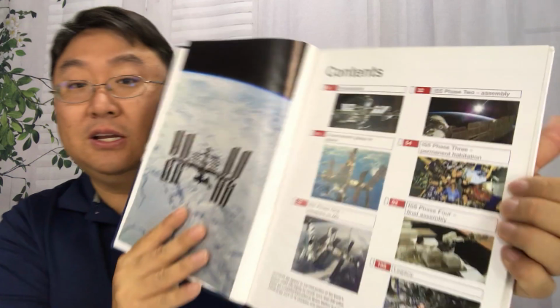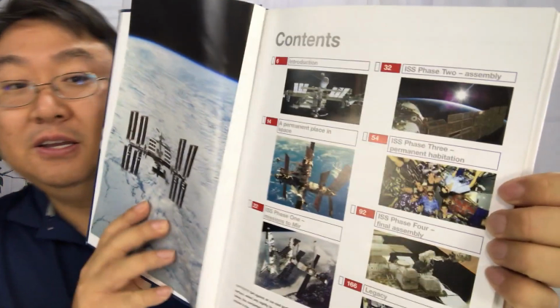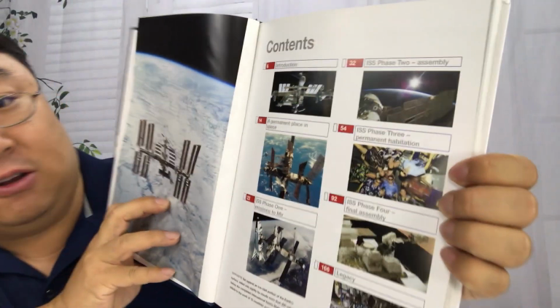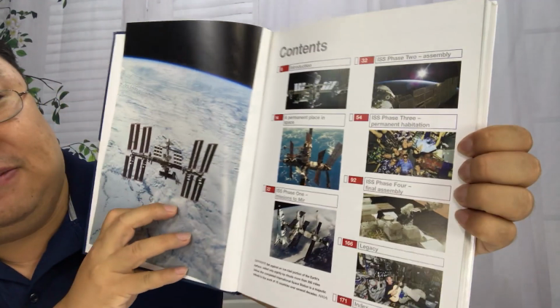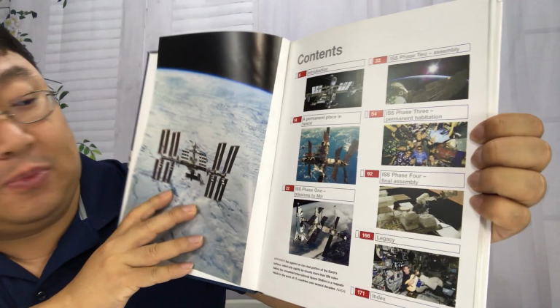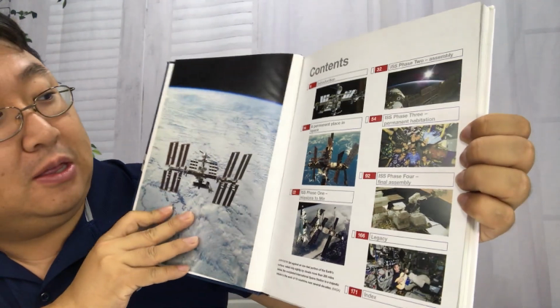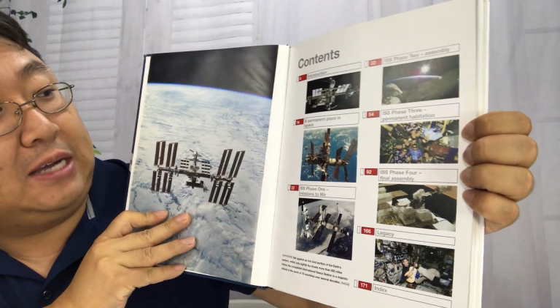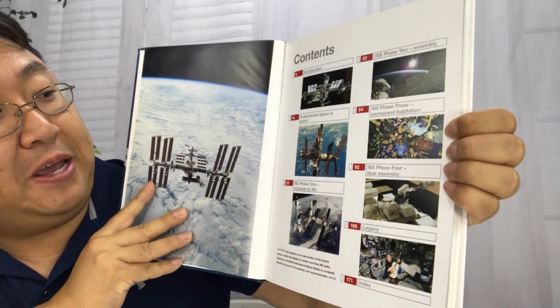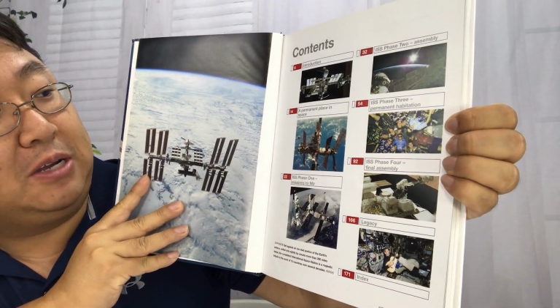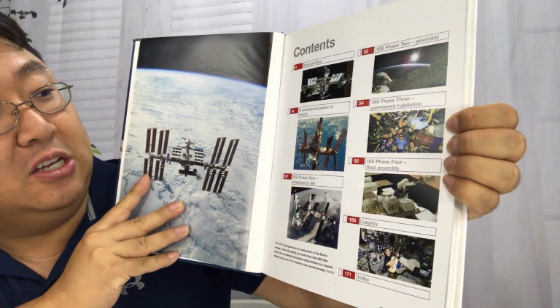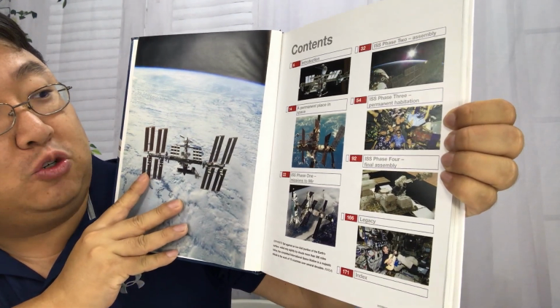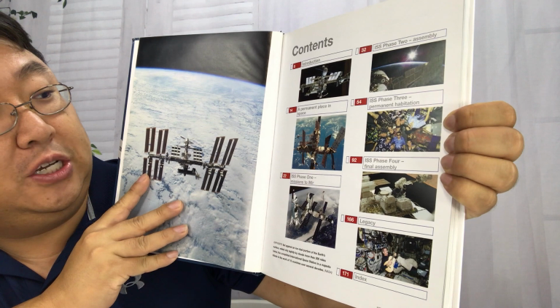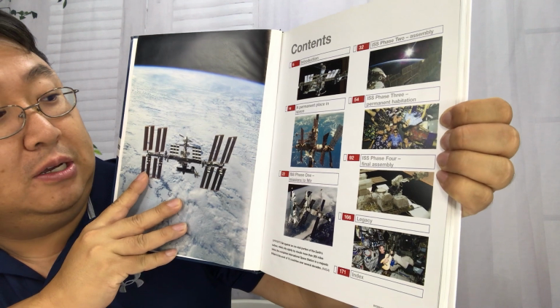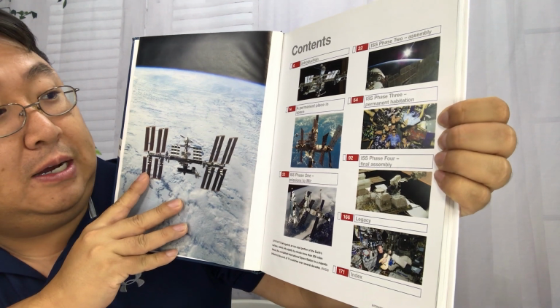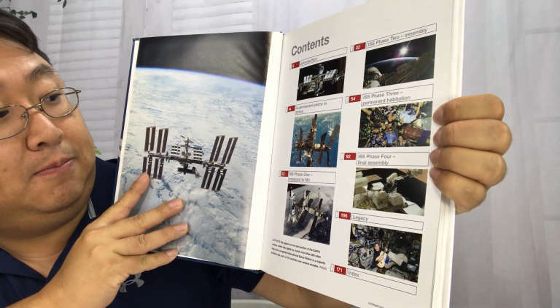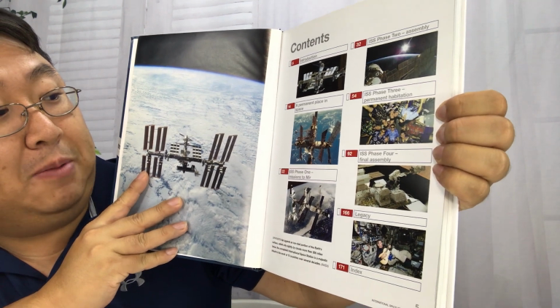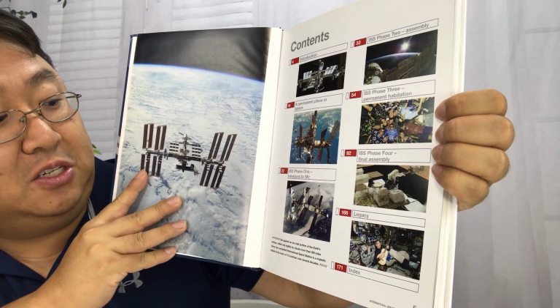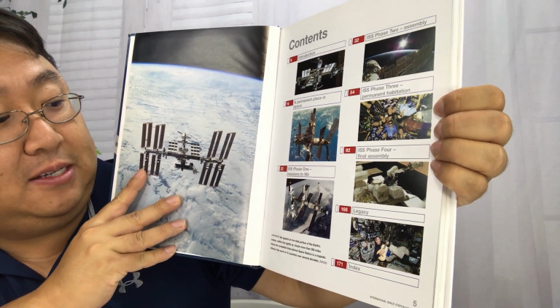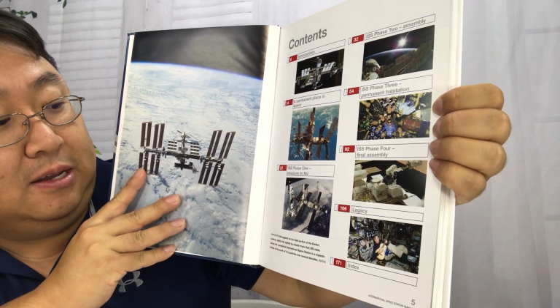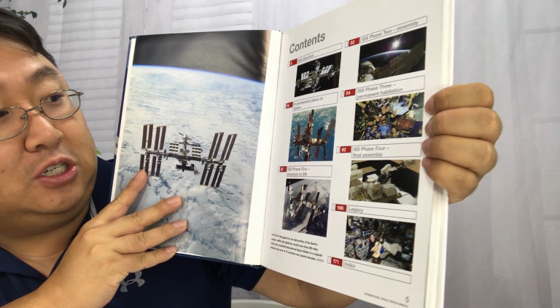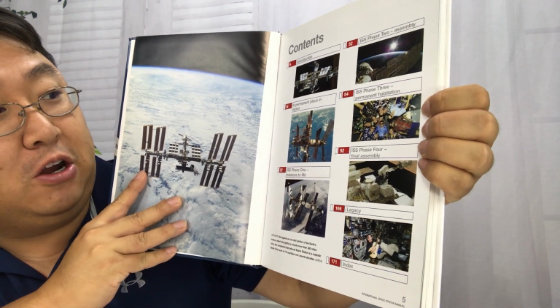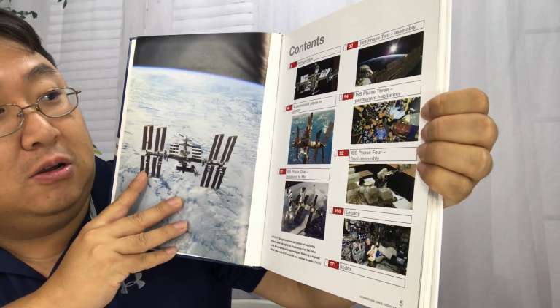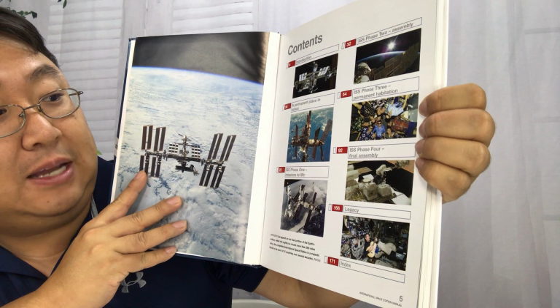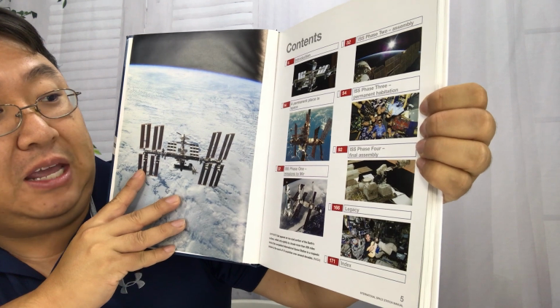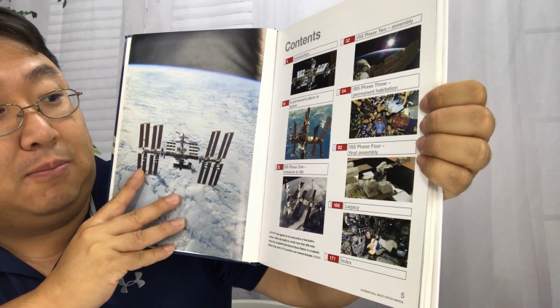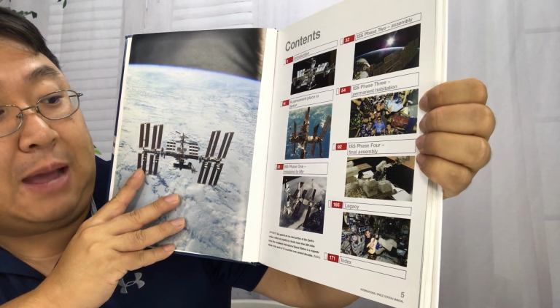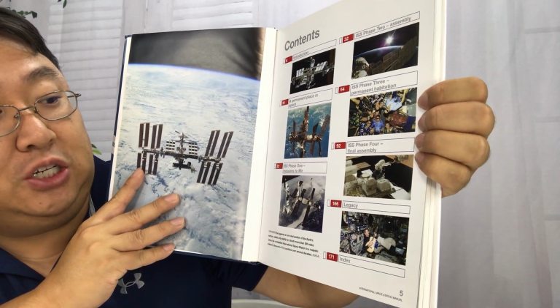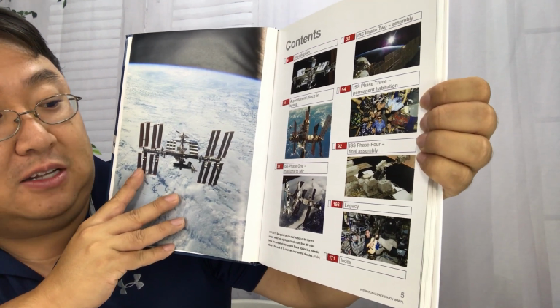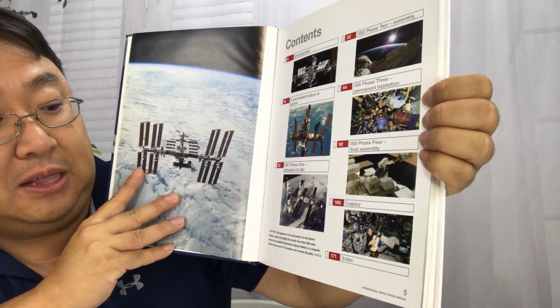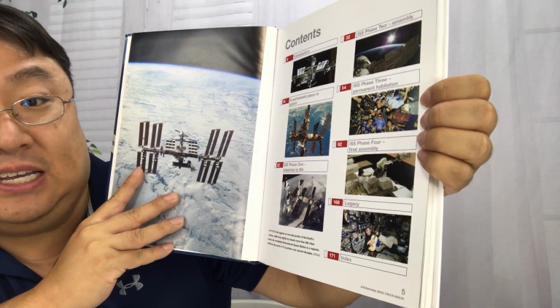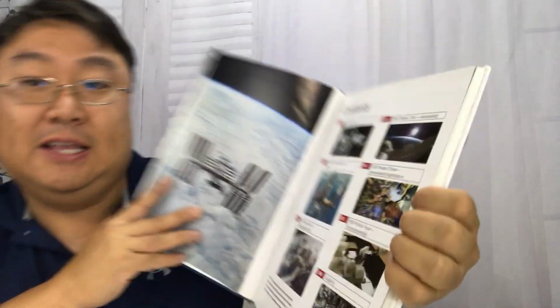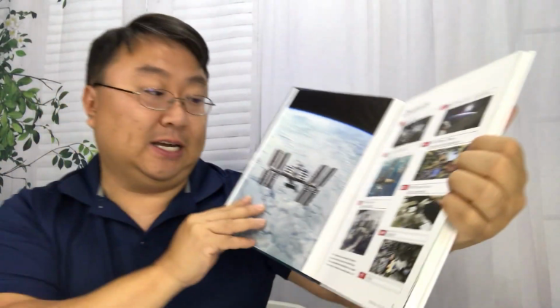Here's the table of contents: Introduction, permanent place in space, mission to mirror, assembly, permanent habitation, final assembly, legacy, and then index.